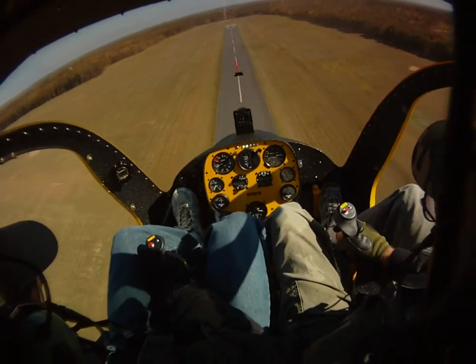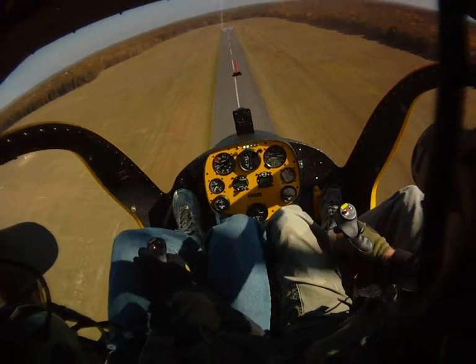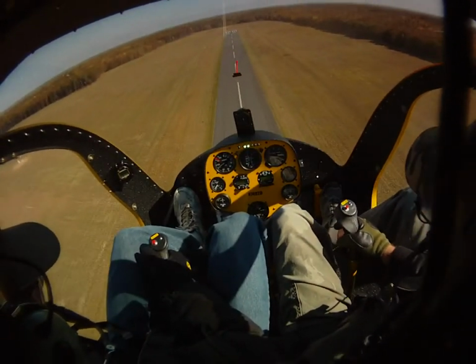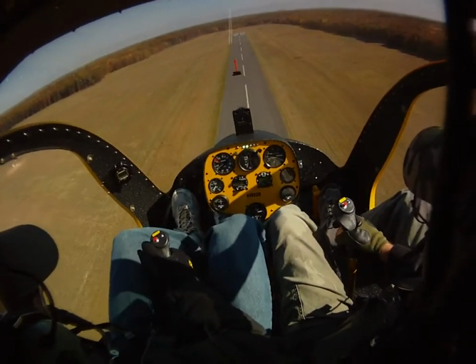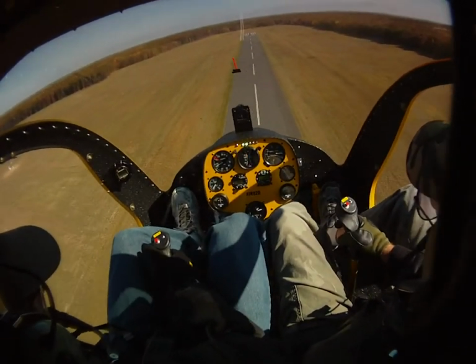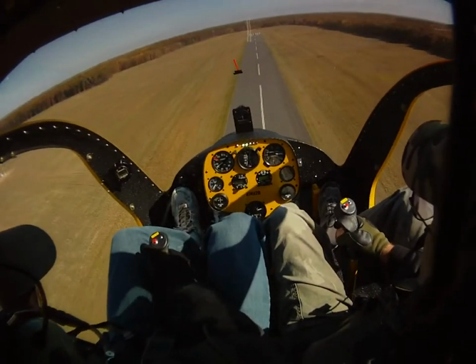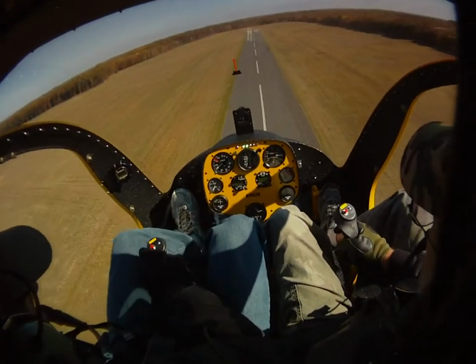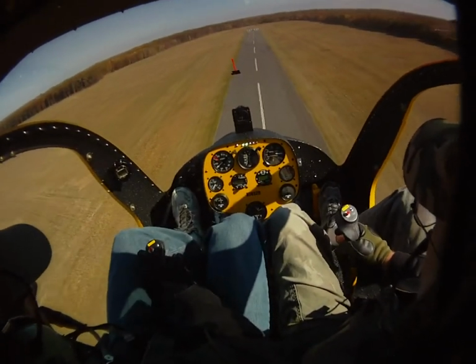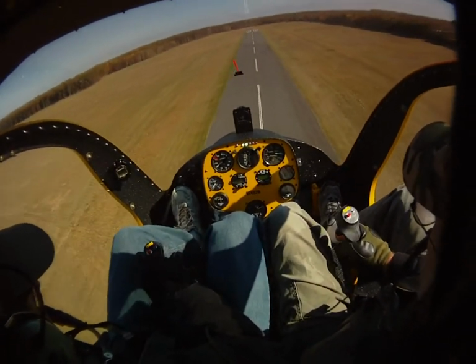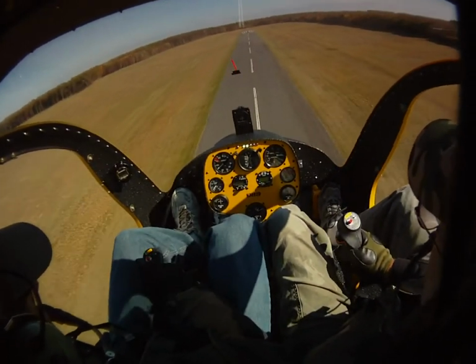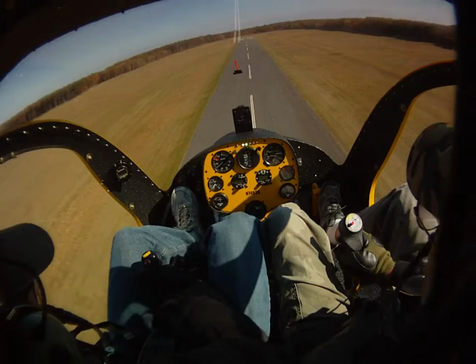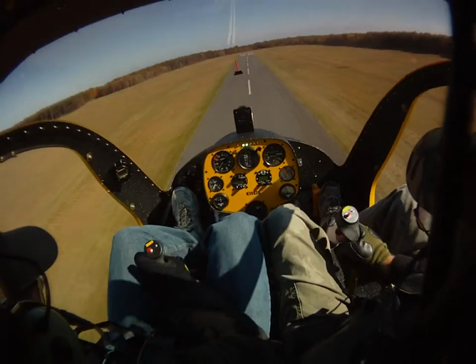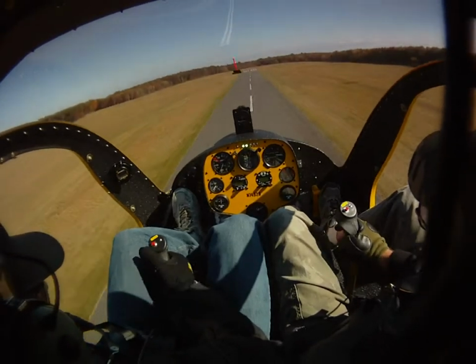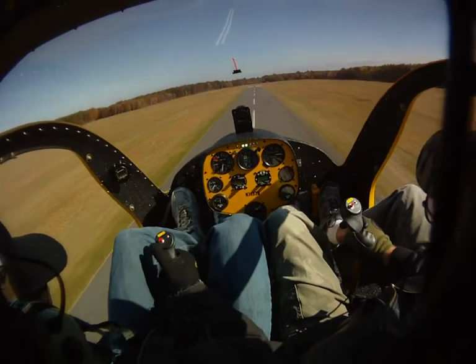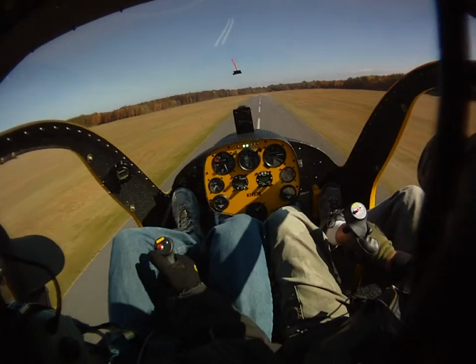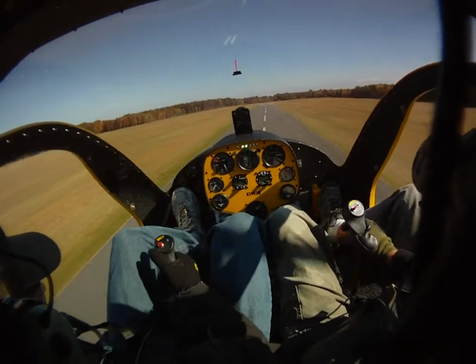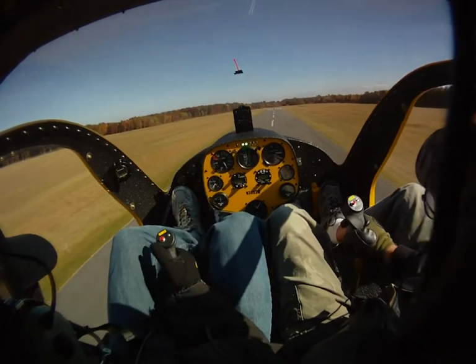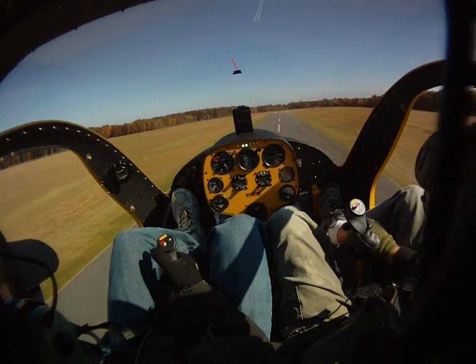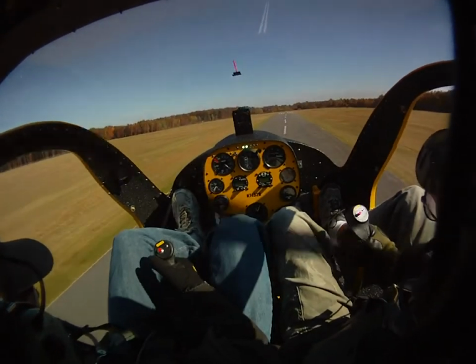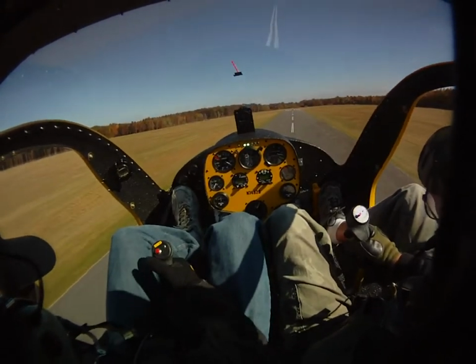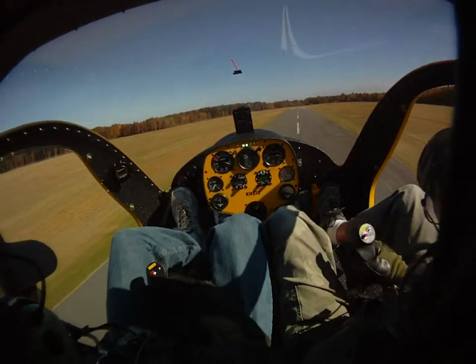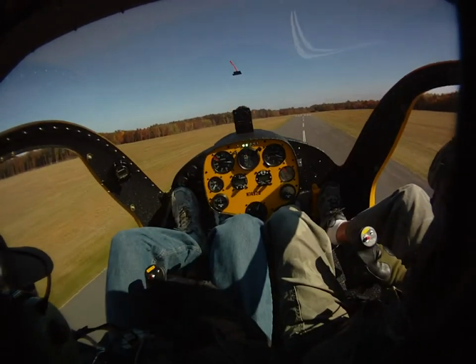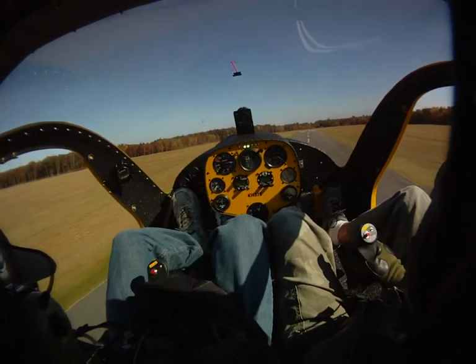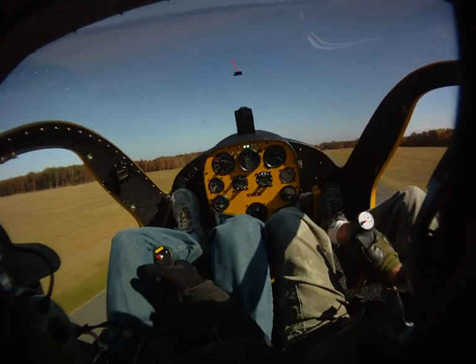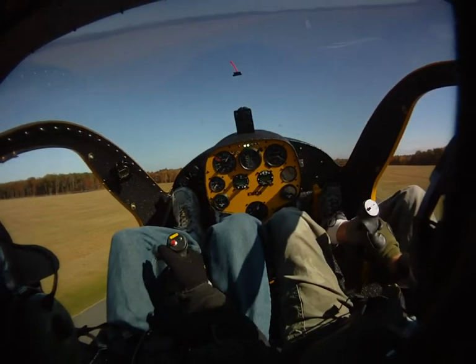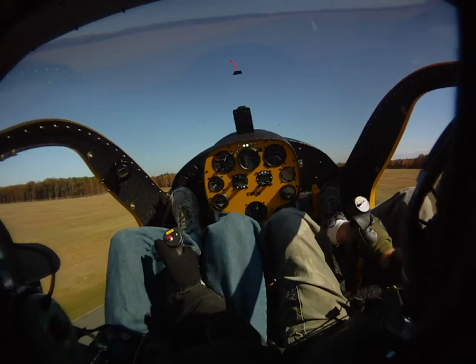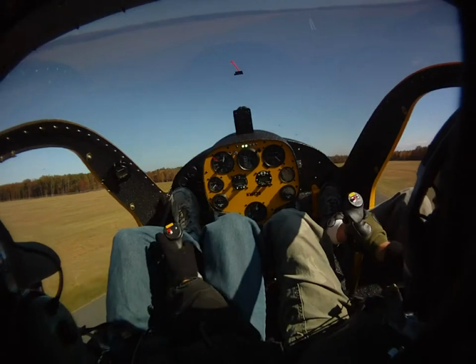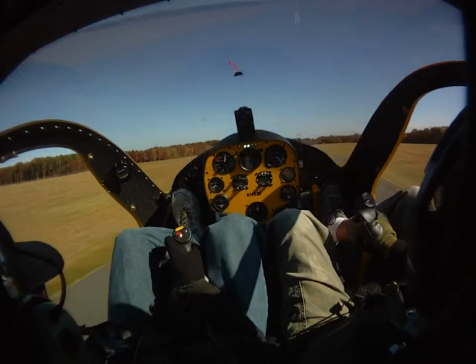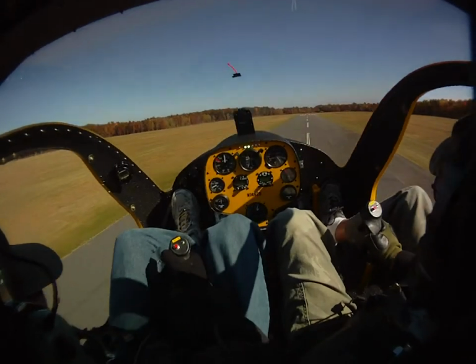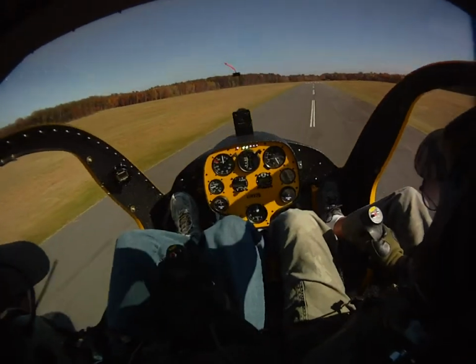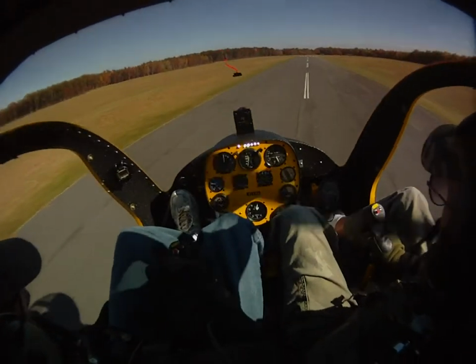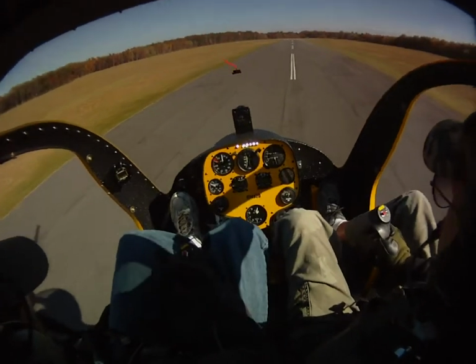Now we're going to get ready for our flare. Gentle back here — gentle back. Now. And a good flare right there. Watch — right there and watch.